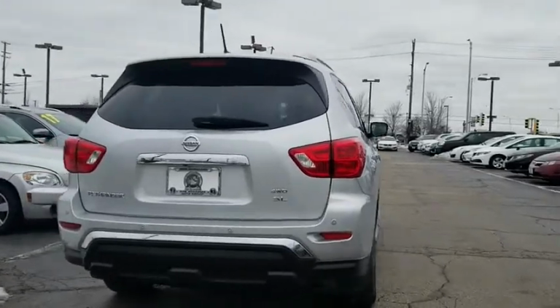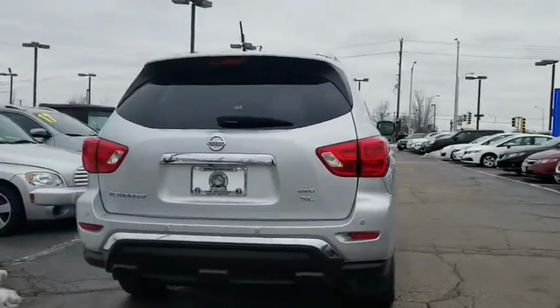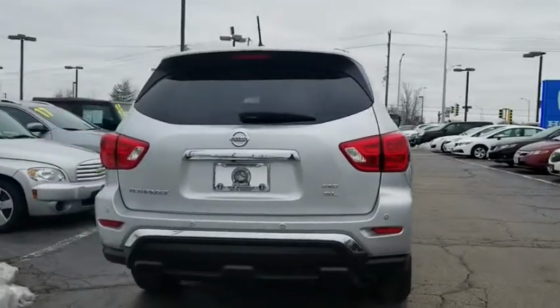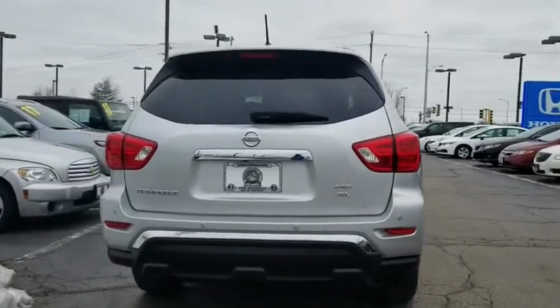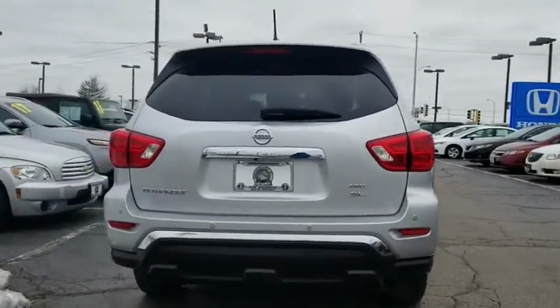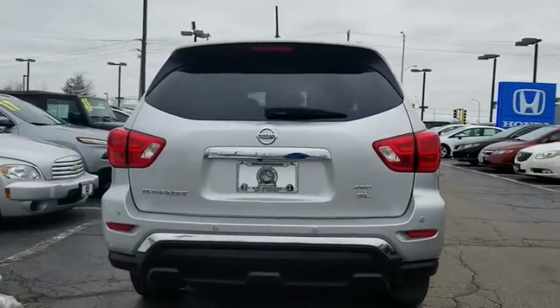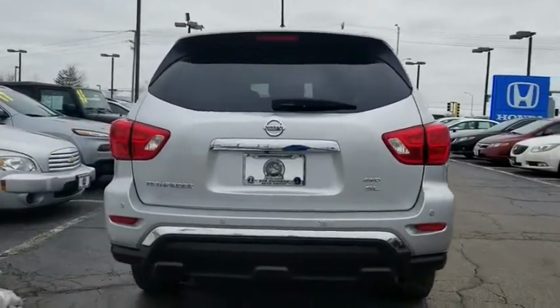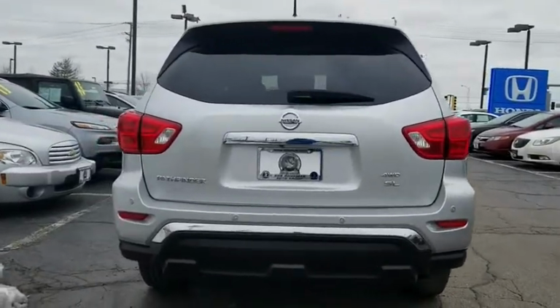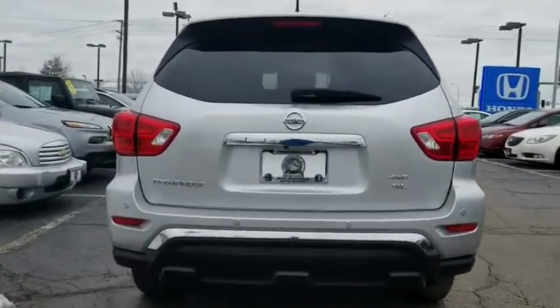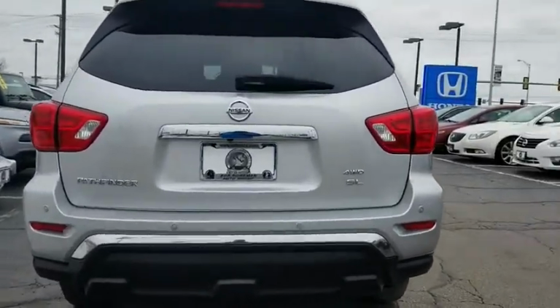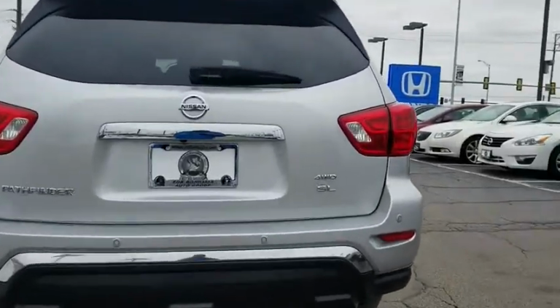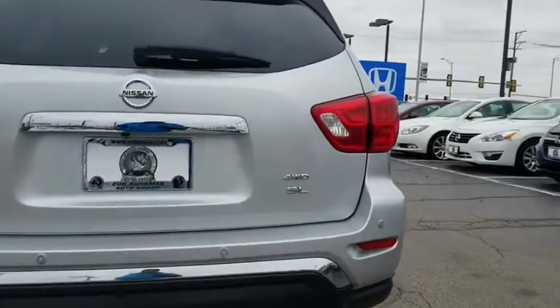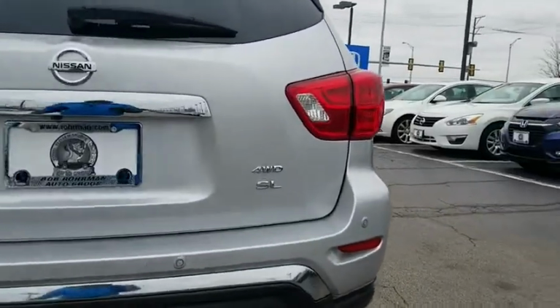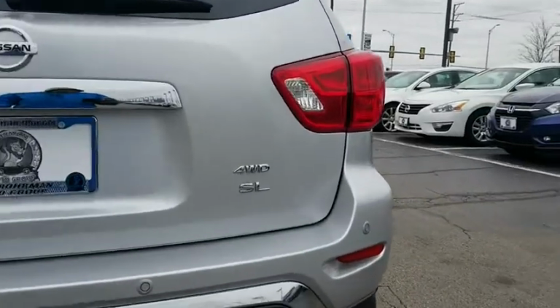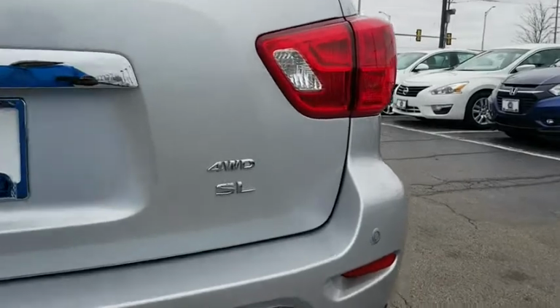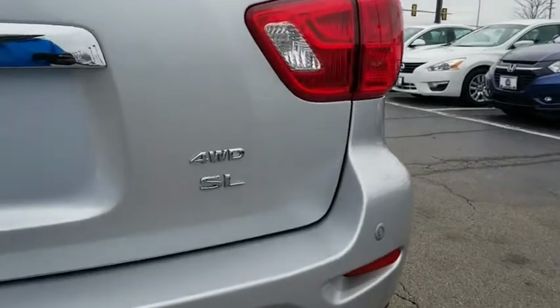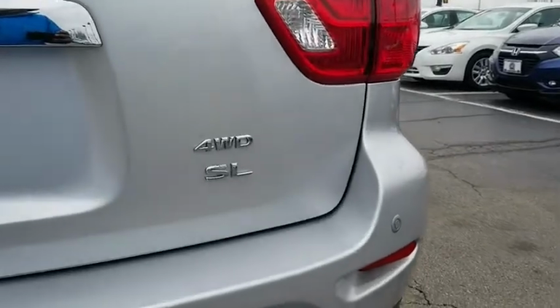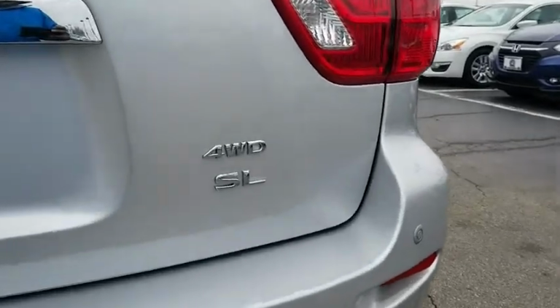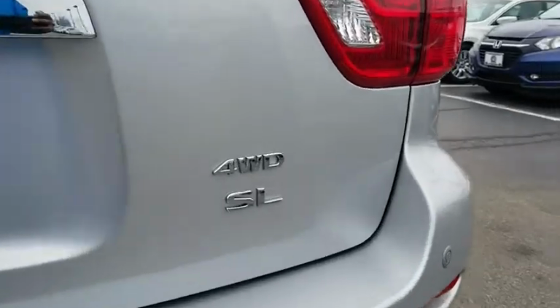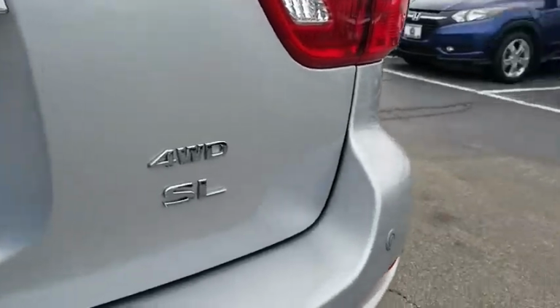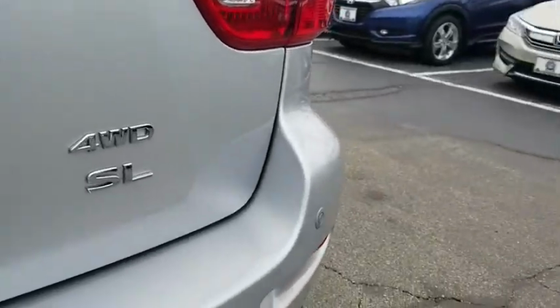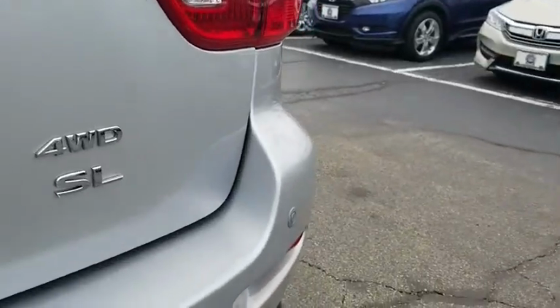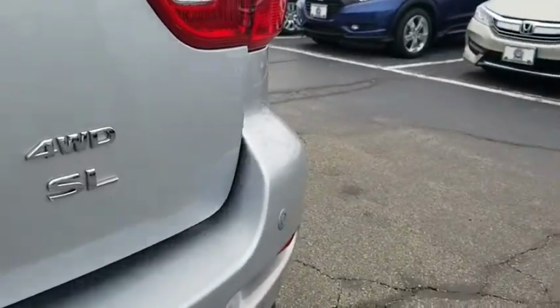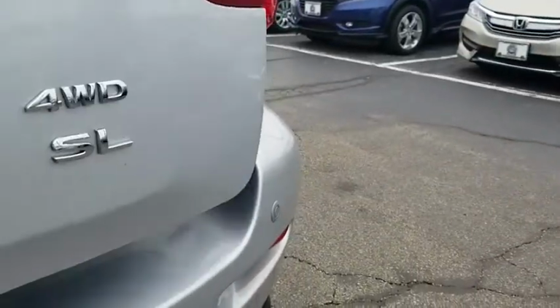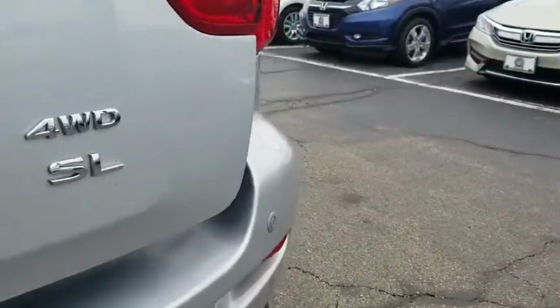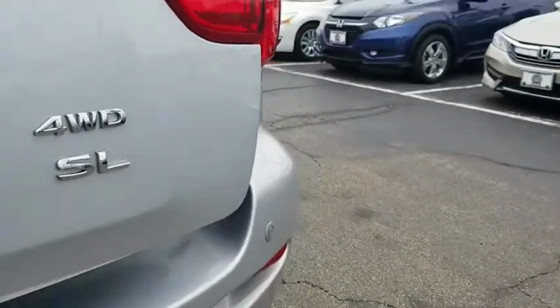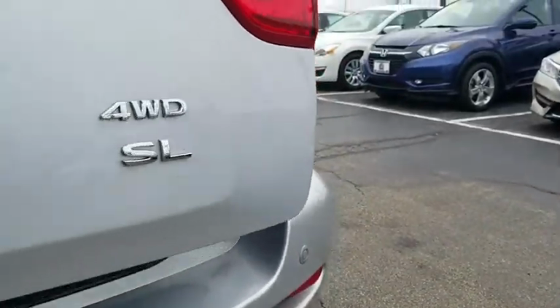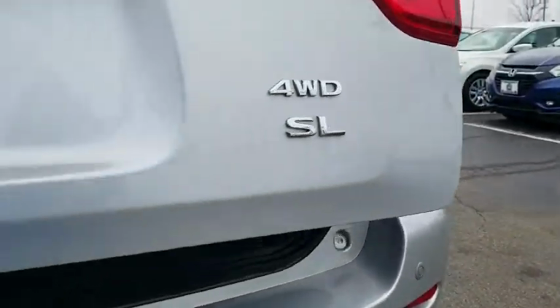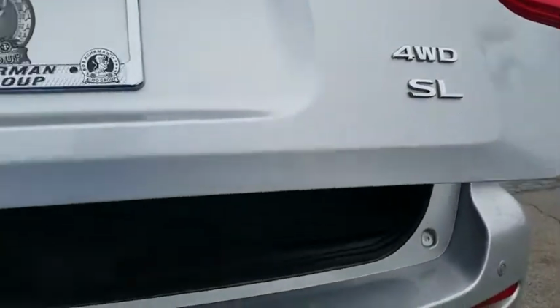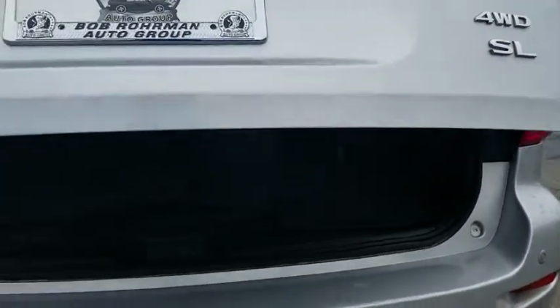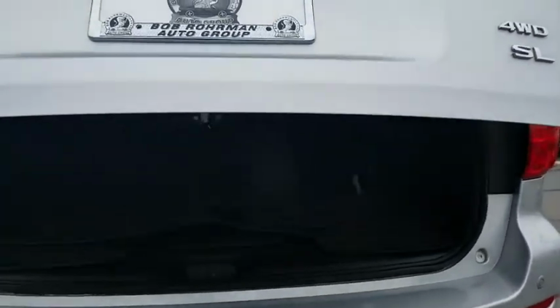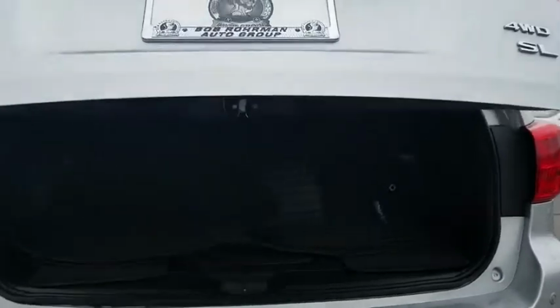Traction control, heated seats, power passenger seat, navigation system, power liftgate, leather wrapped steering wheel, dual airbags, power steering, alloy wheels.